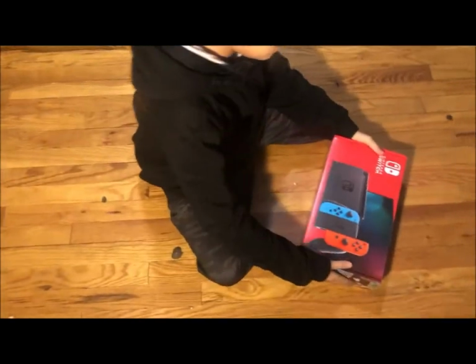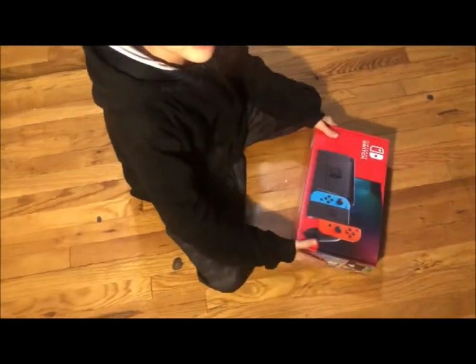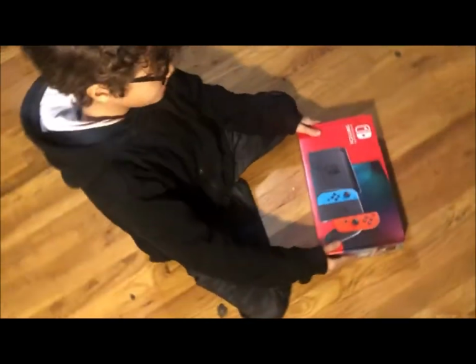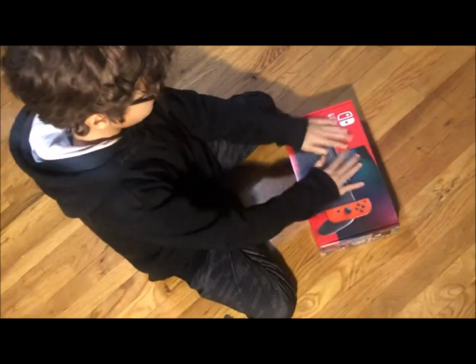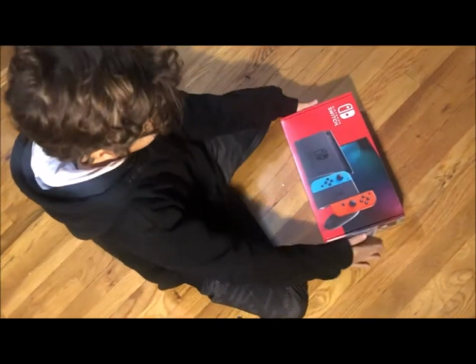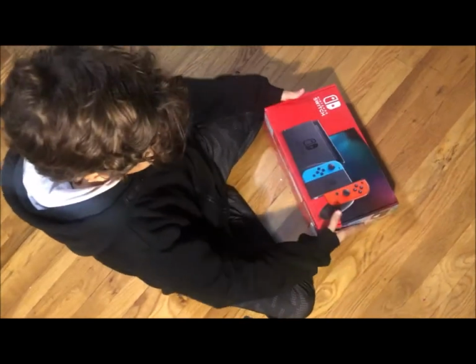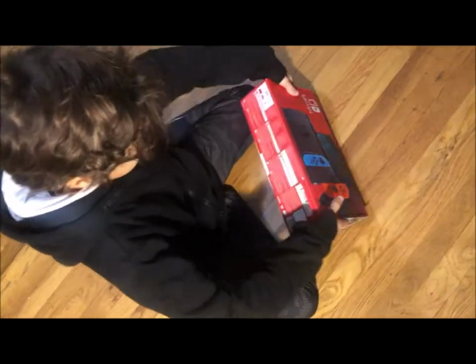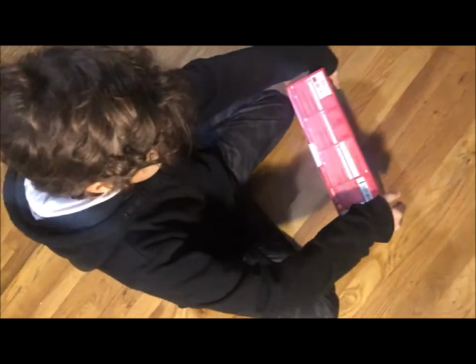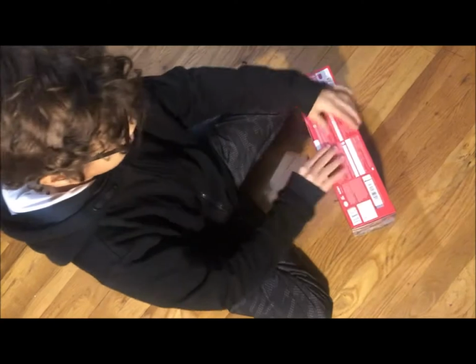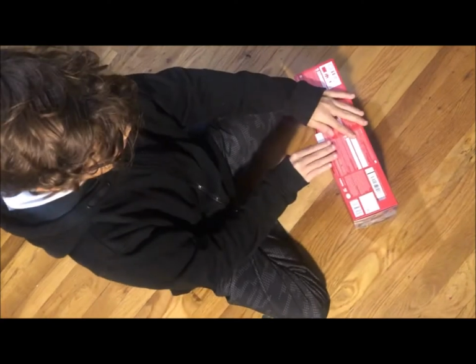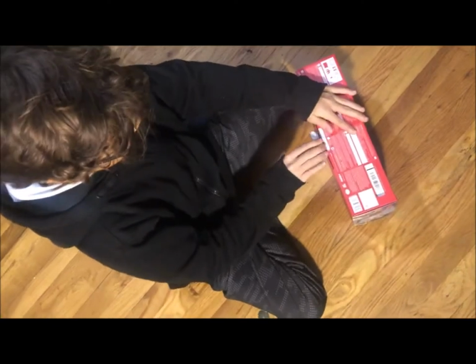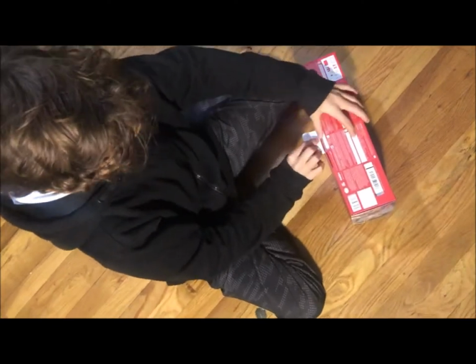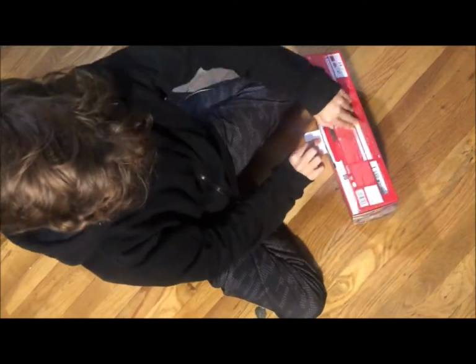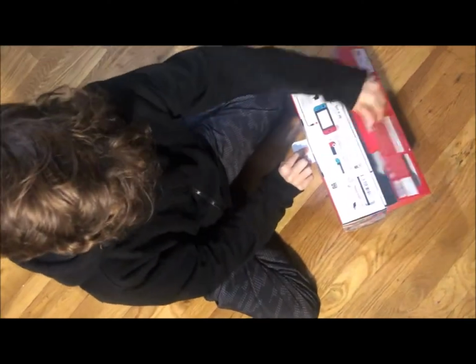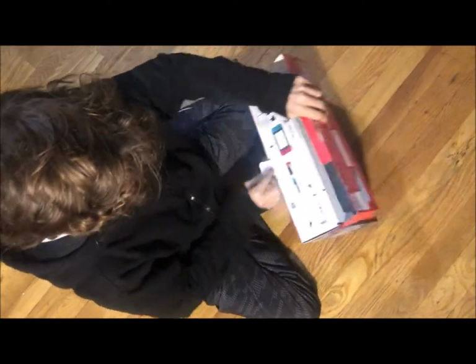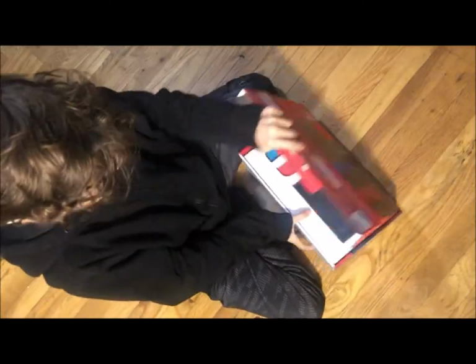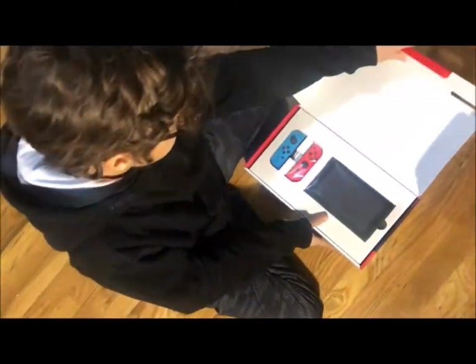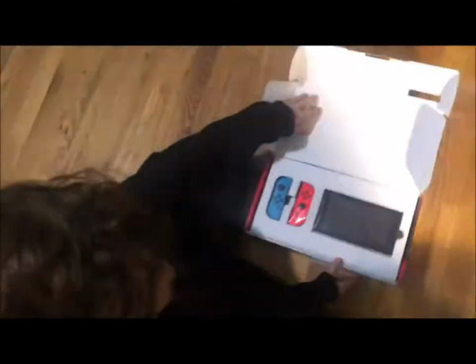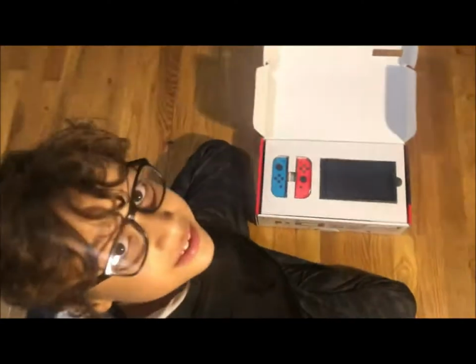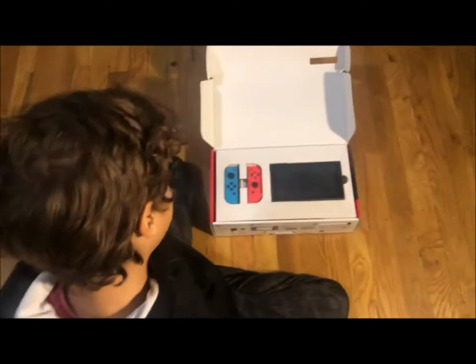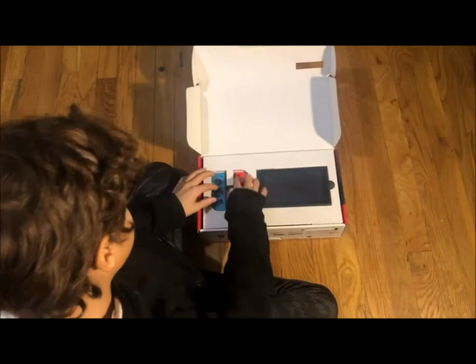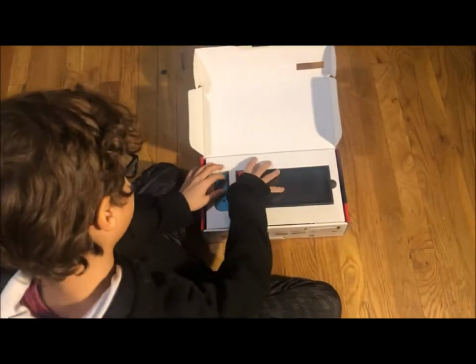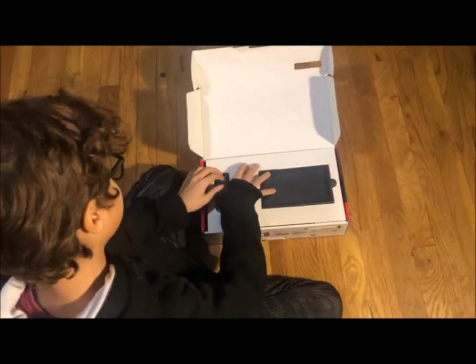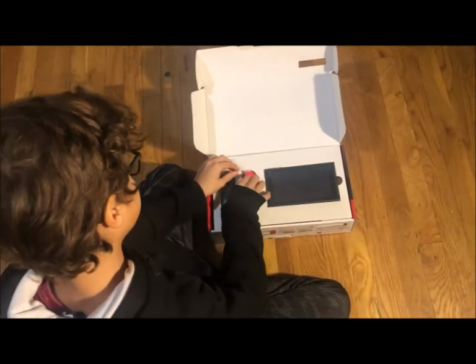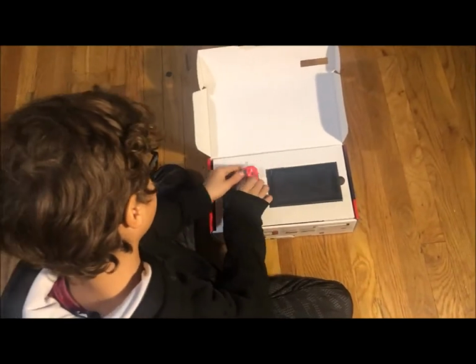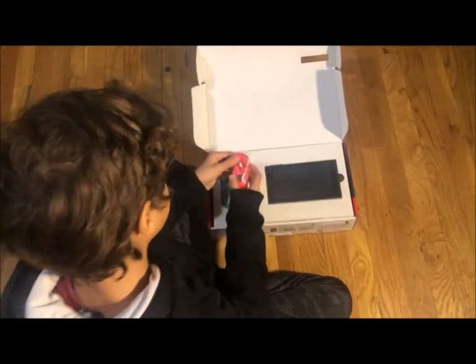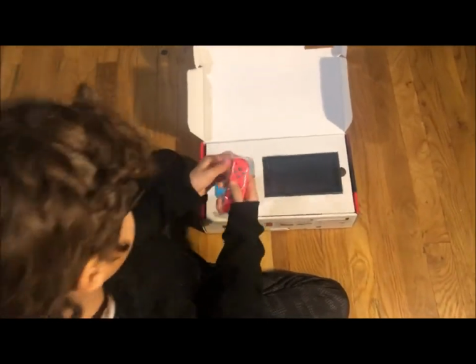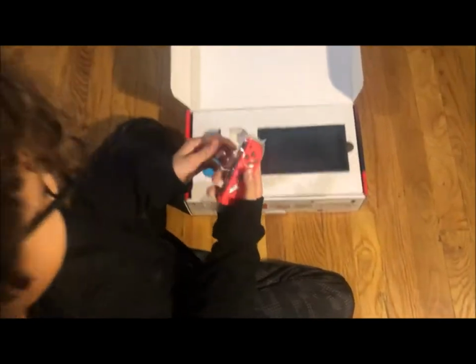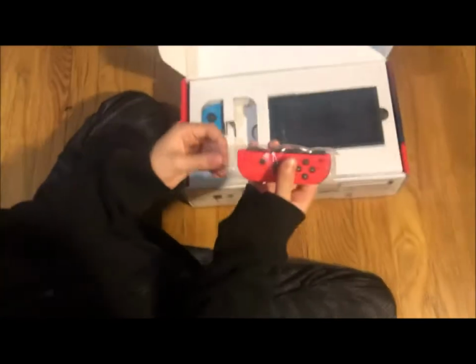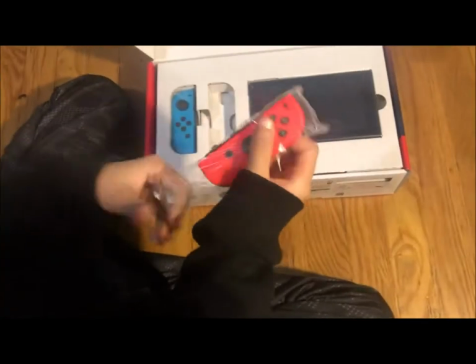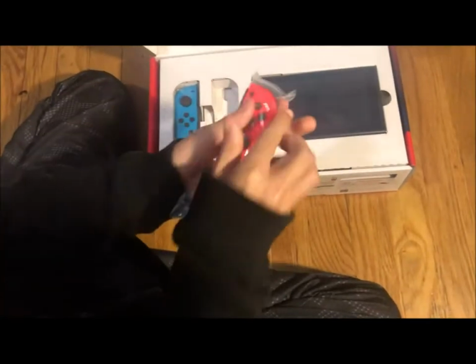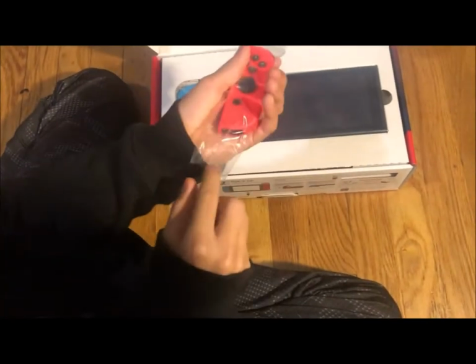Let's open this thing. Let's open this bad boy right here. And here are the joy controllers, the joy-cons, they're right here. Let's get them out.